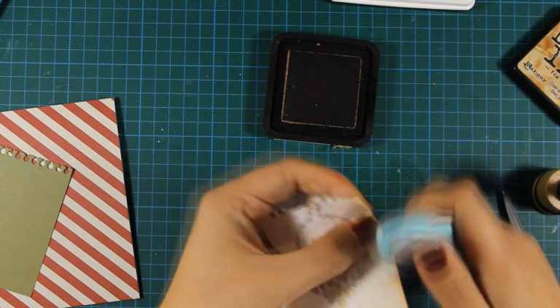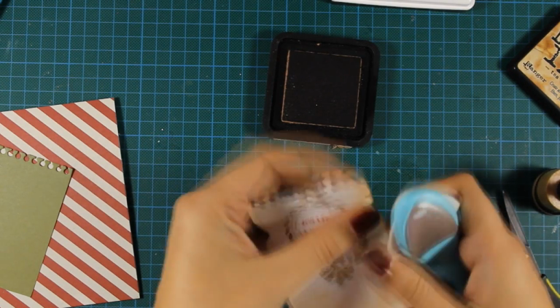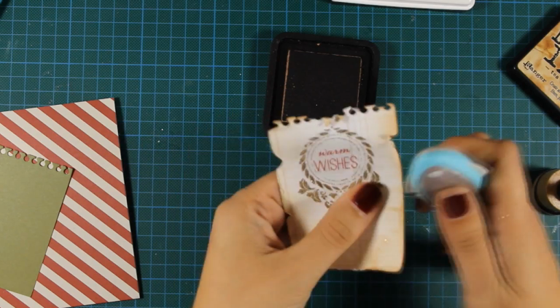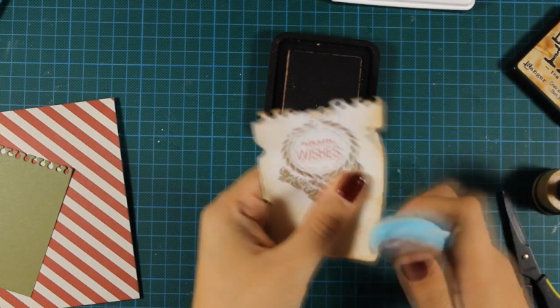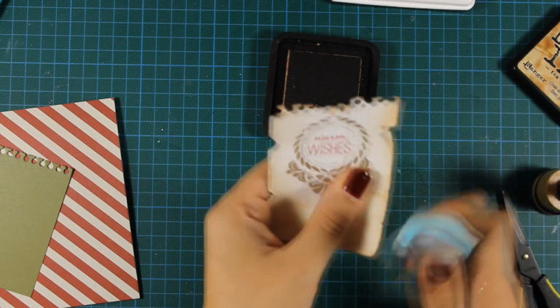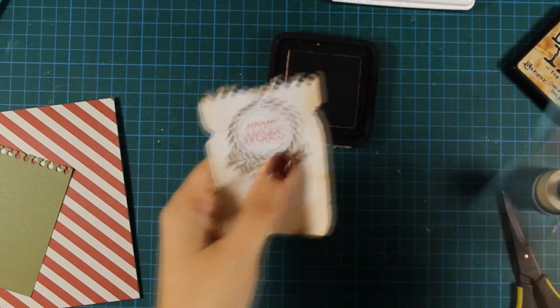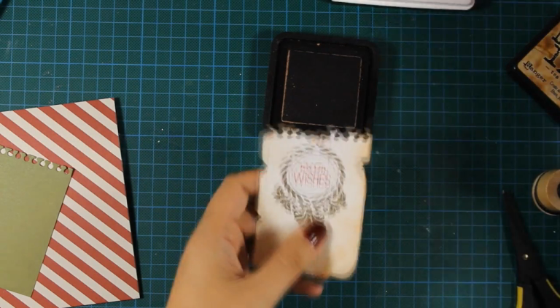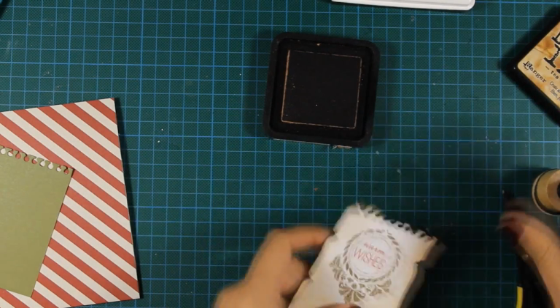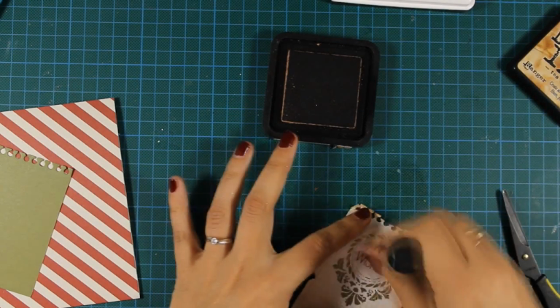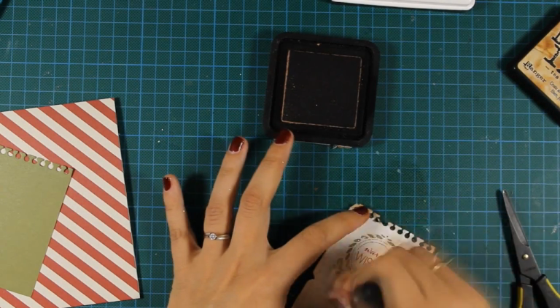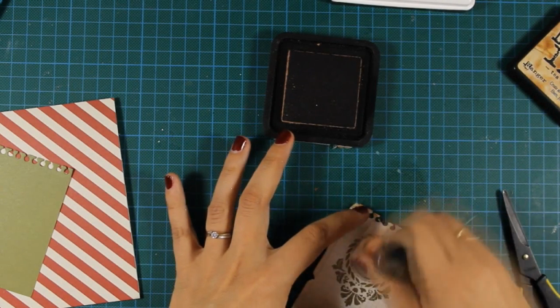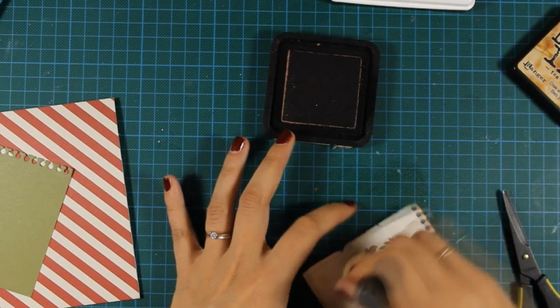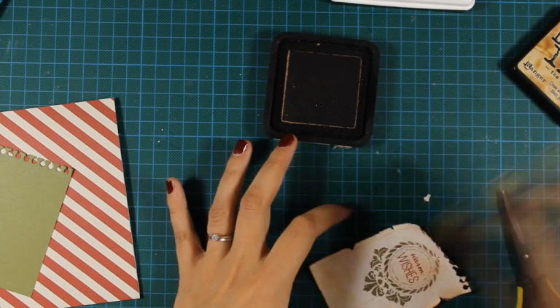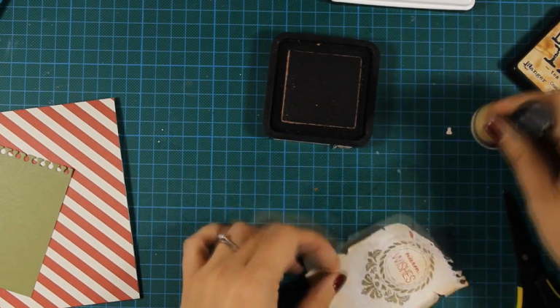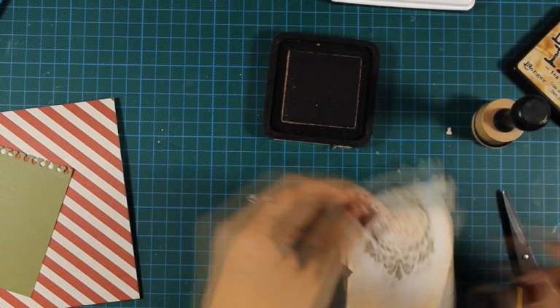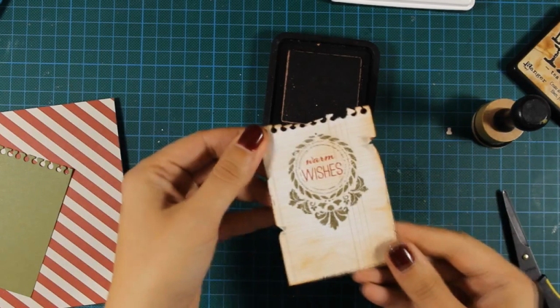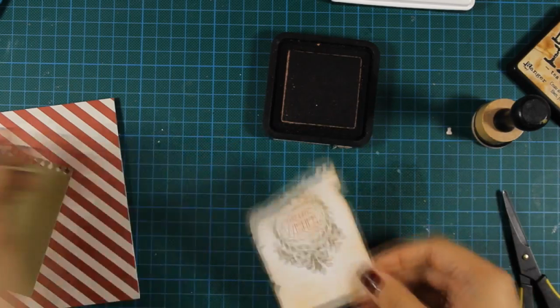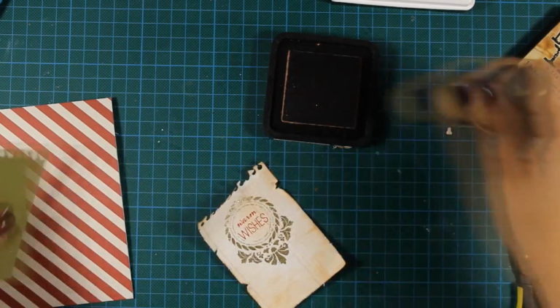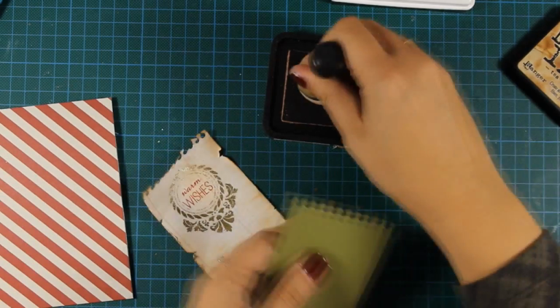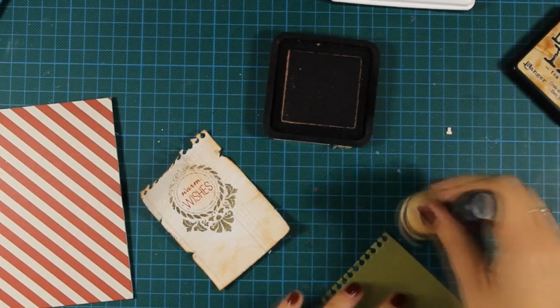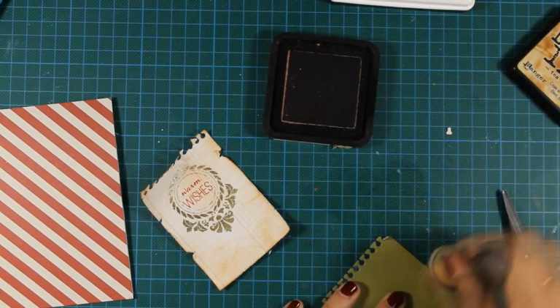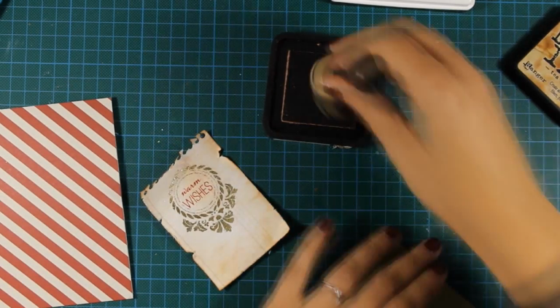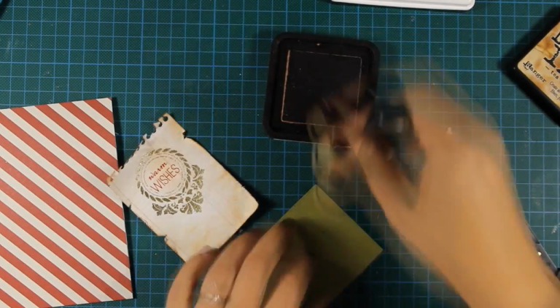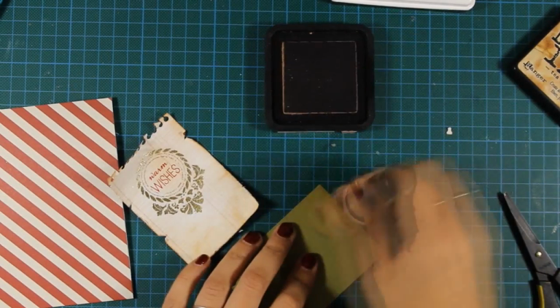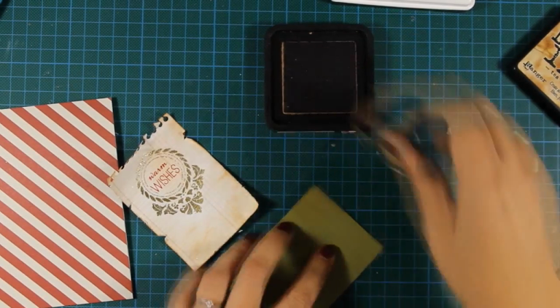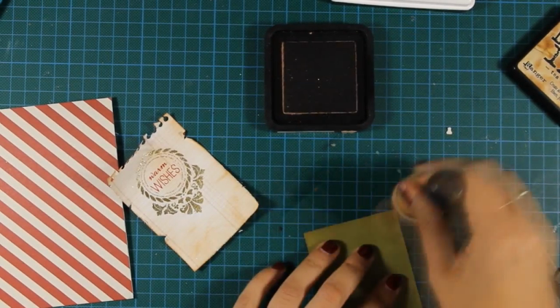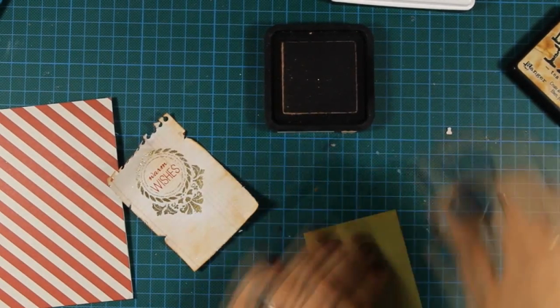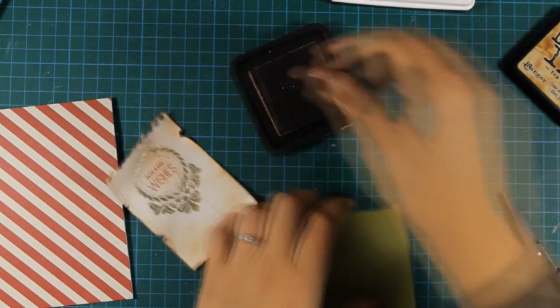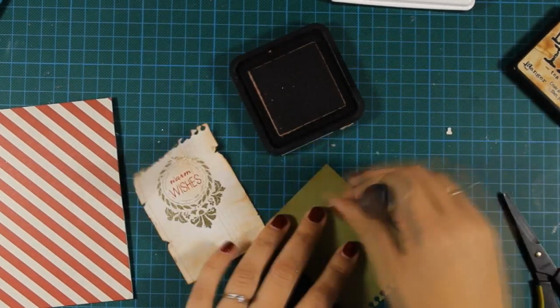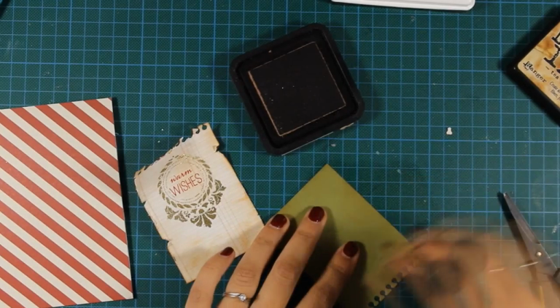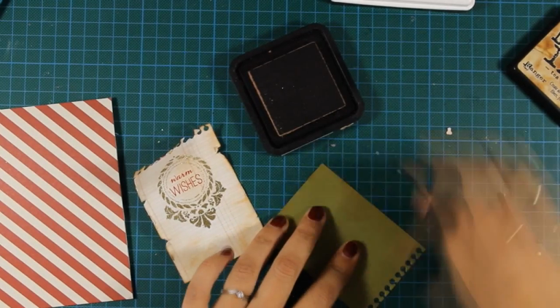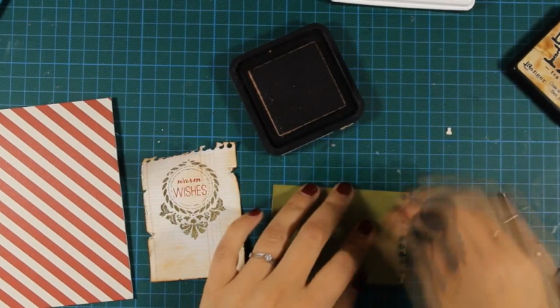I'm using my distress tool all around the edges, and once I'm happy with the outcome I can go ahead and distress the other patterned paper and then stick one on top of the other.